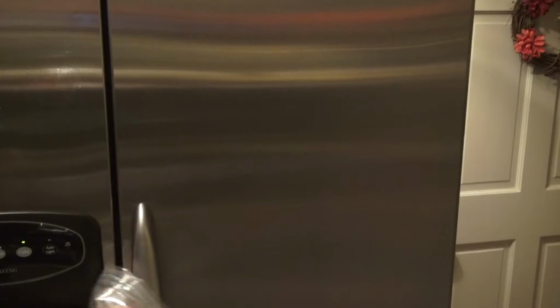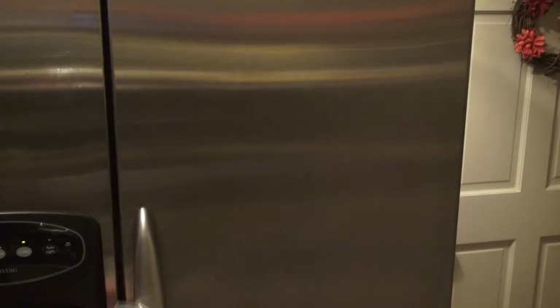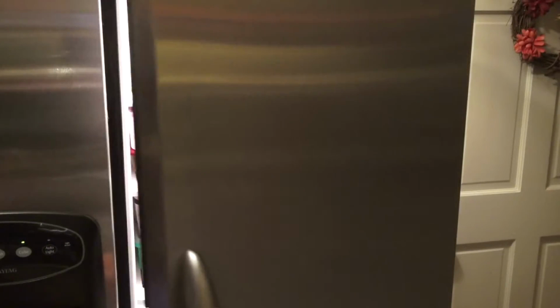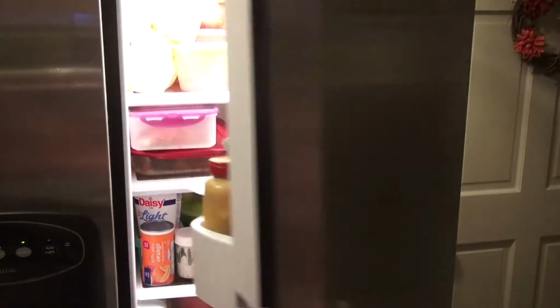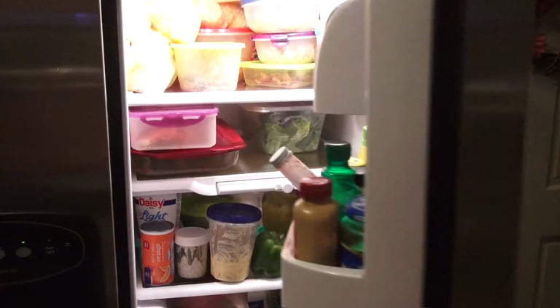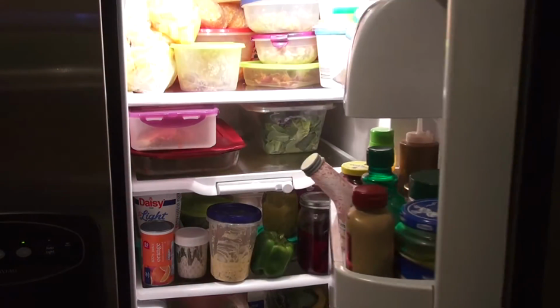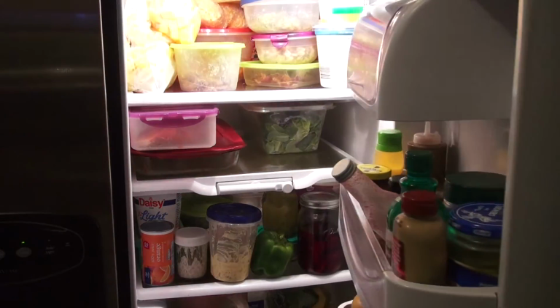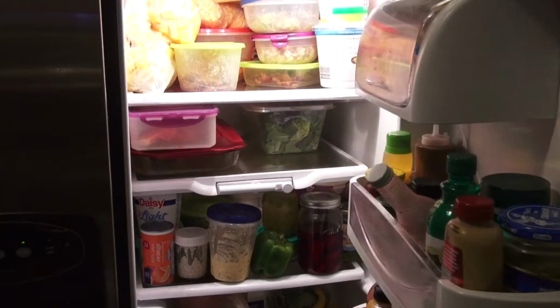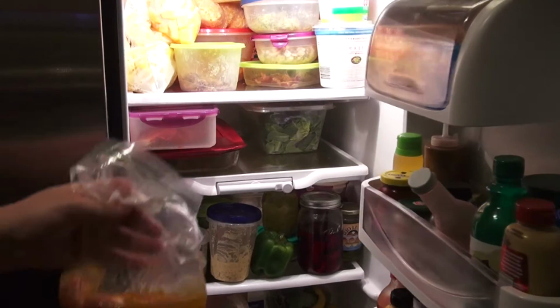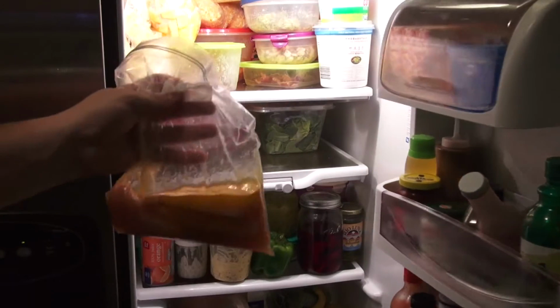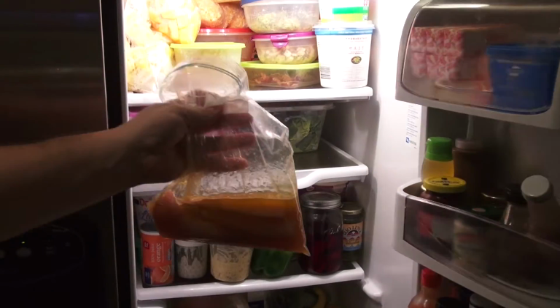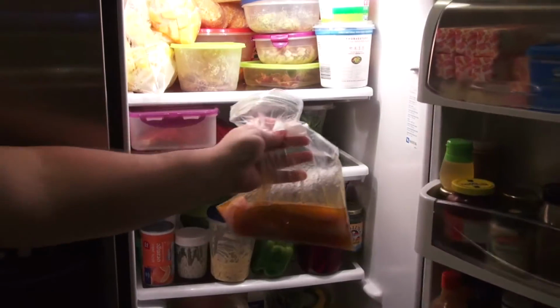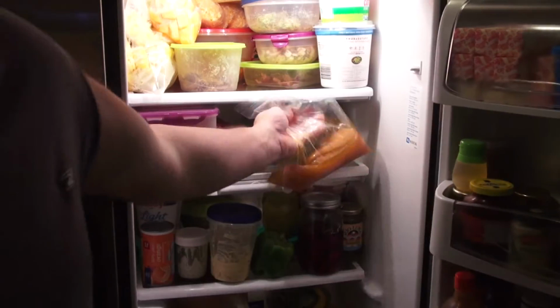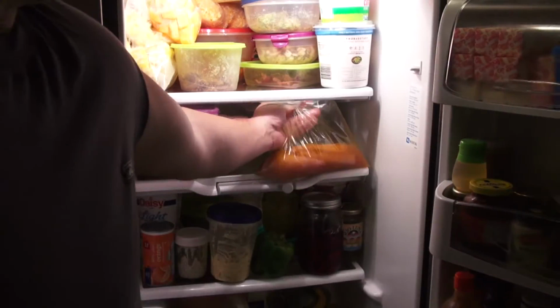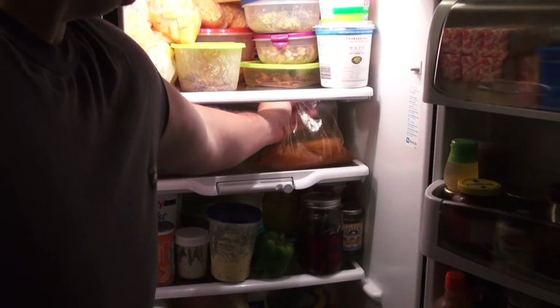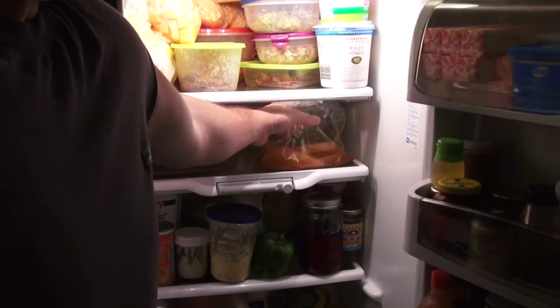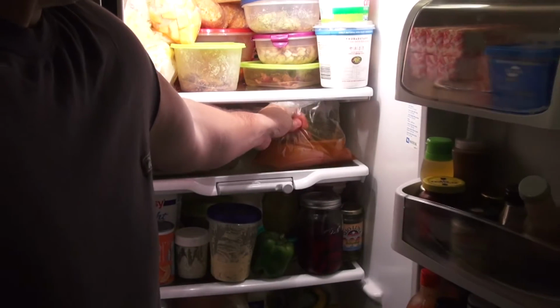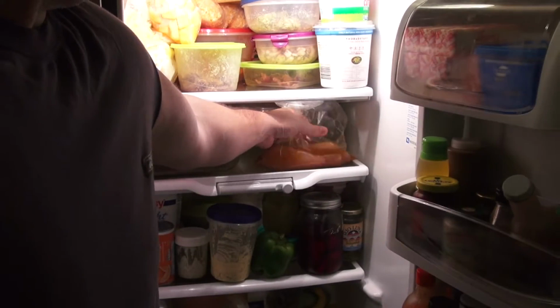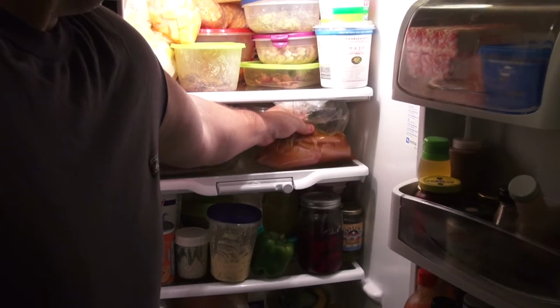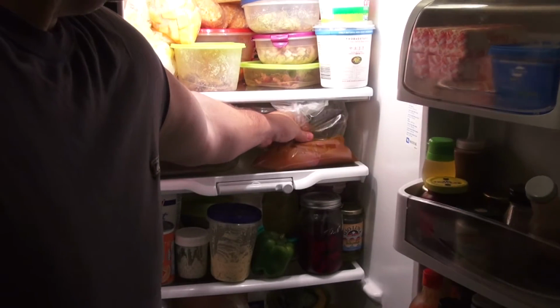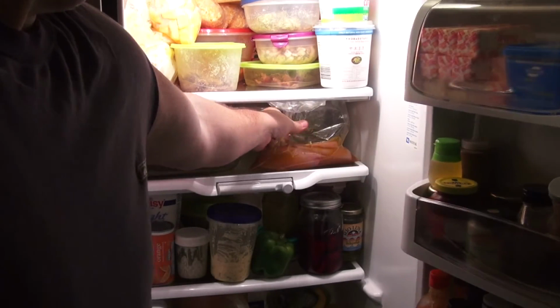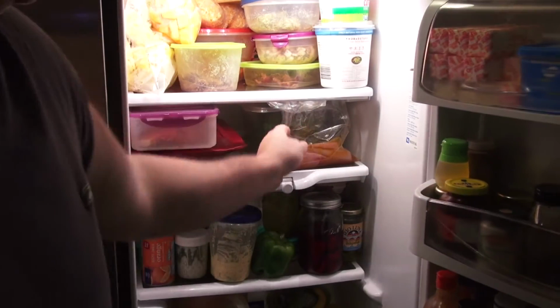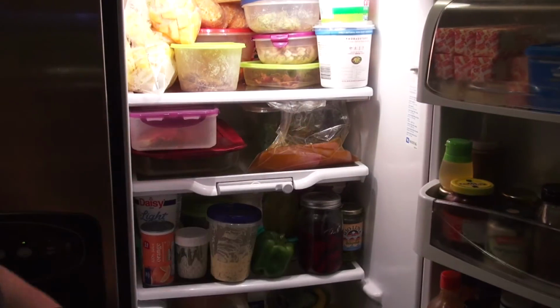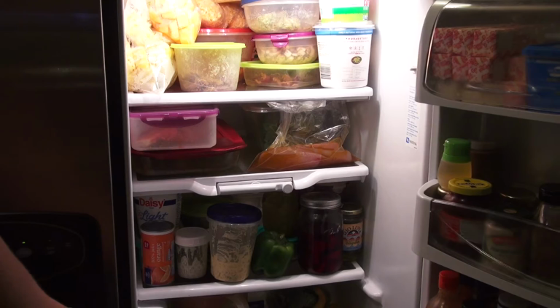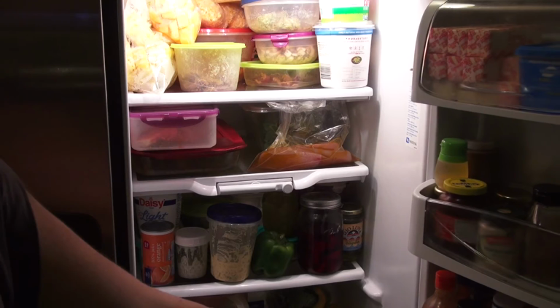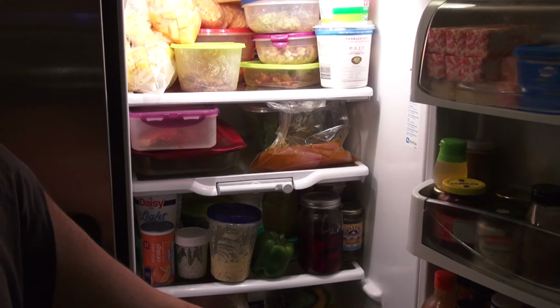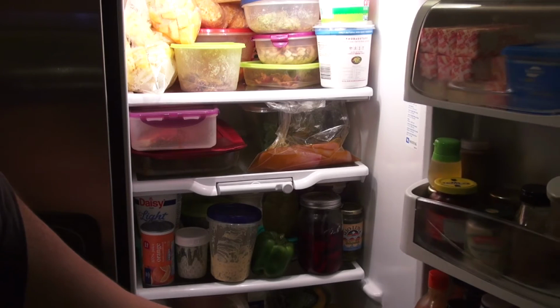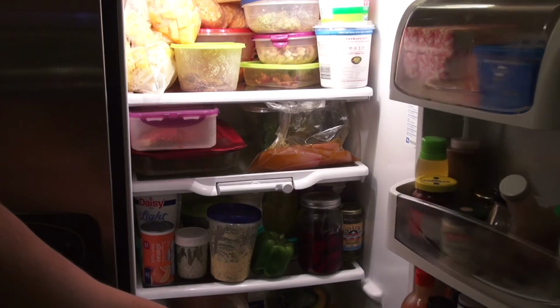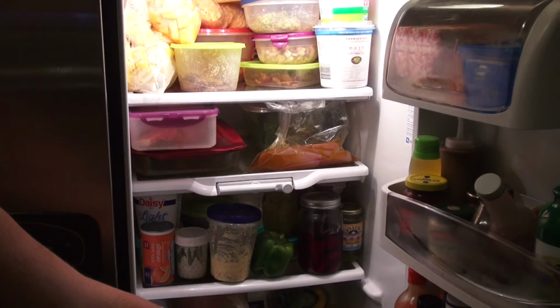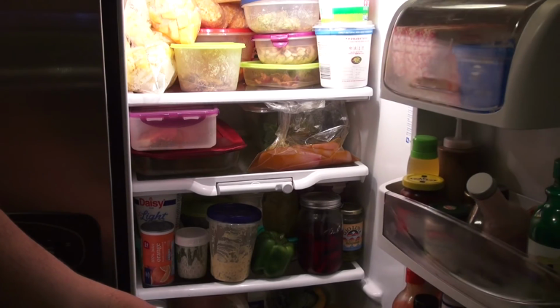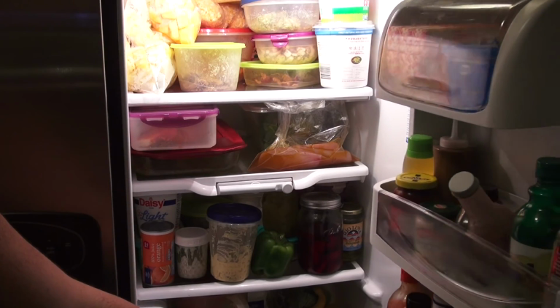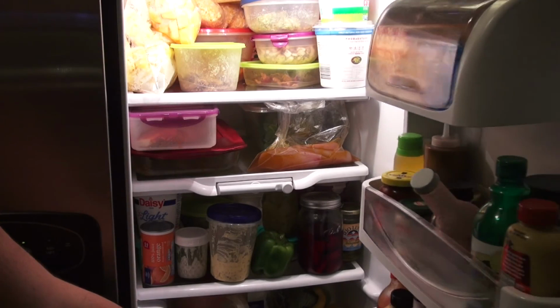We'll put these in the fridge for an hour, sit them like so. Good to go — one hour and we'll throw them on the grill.